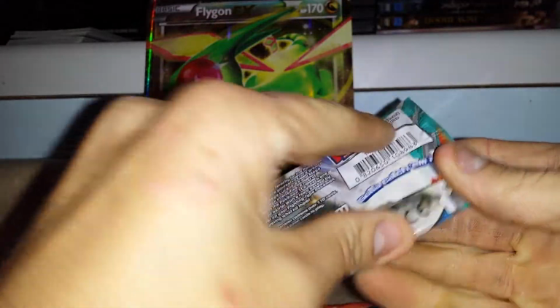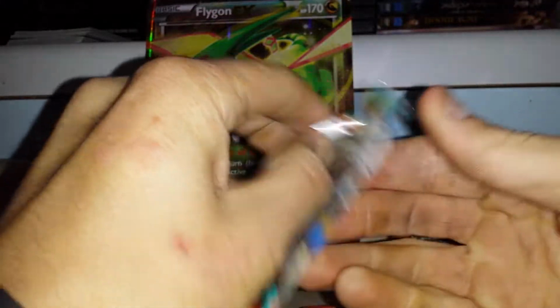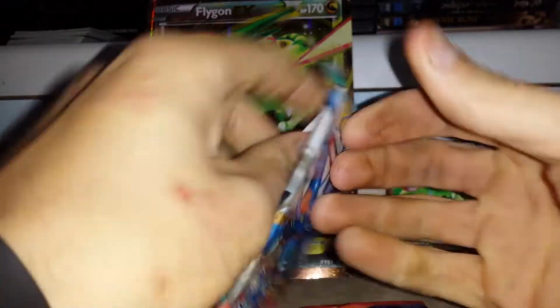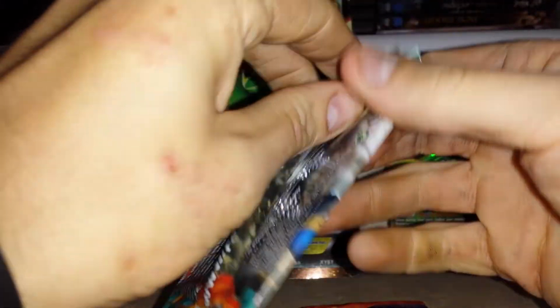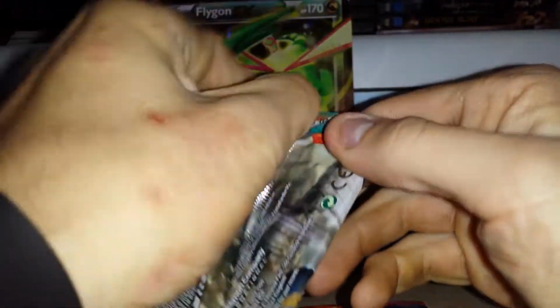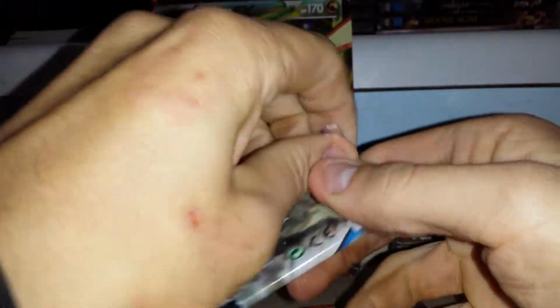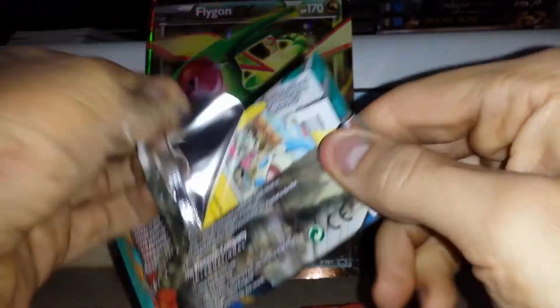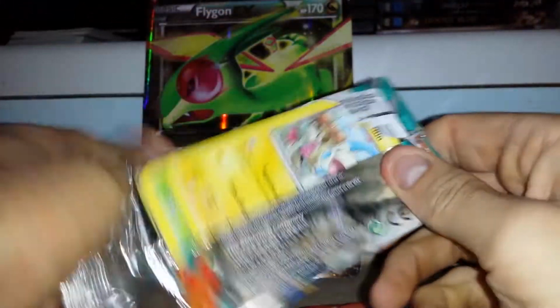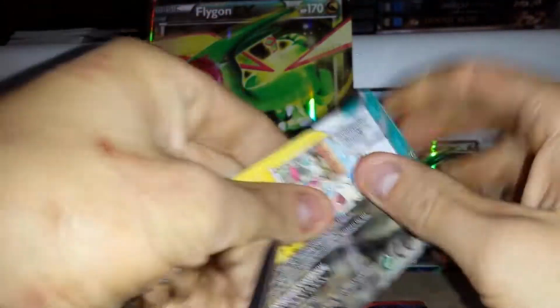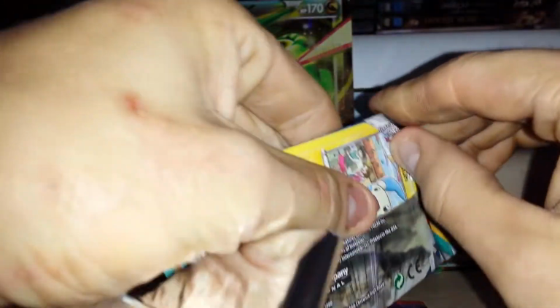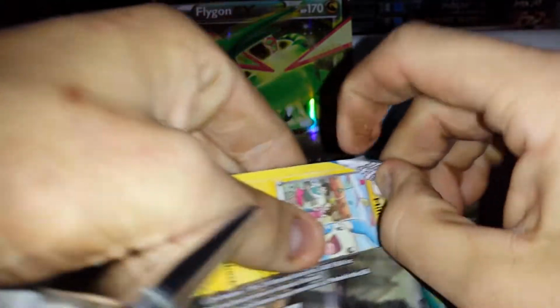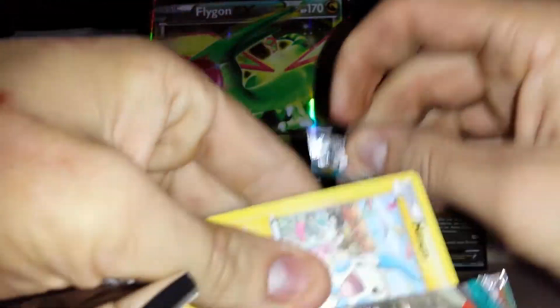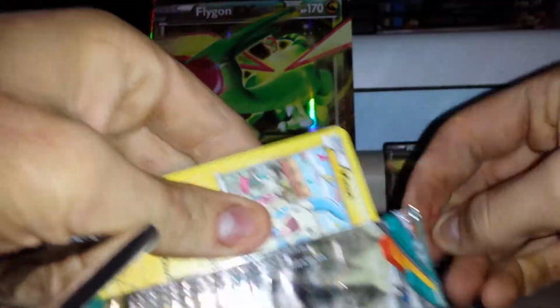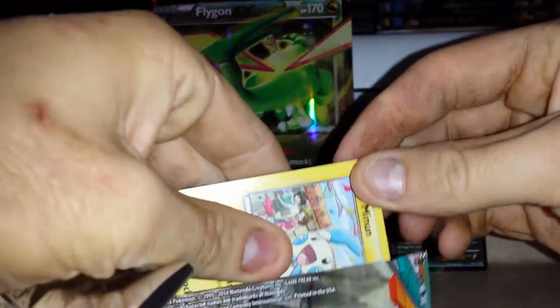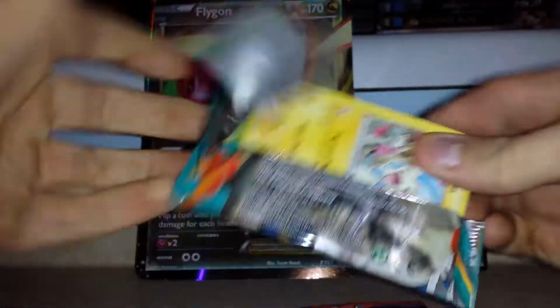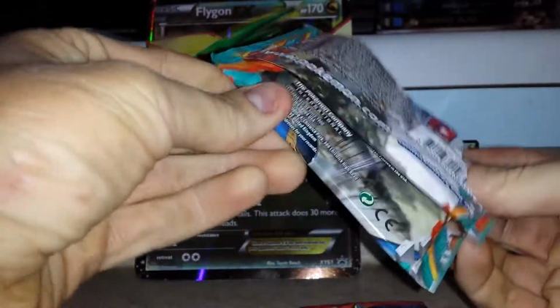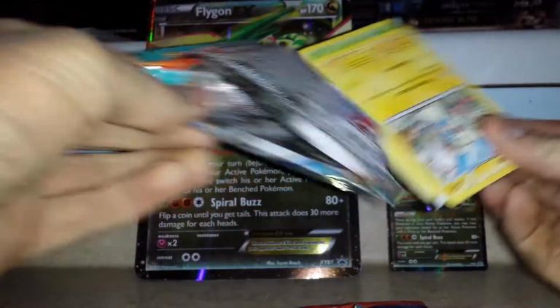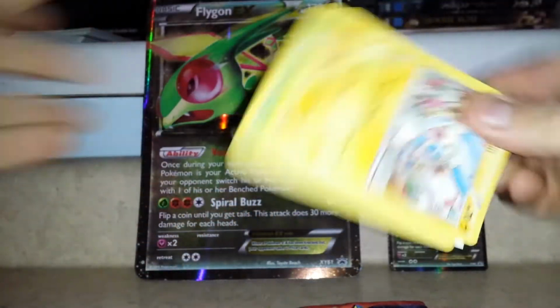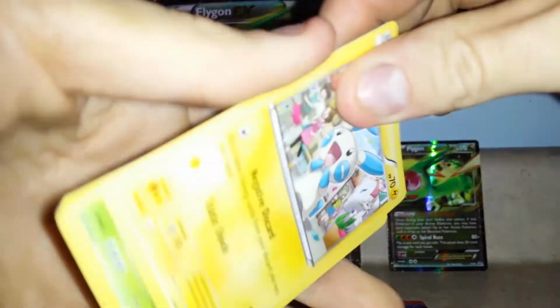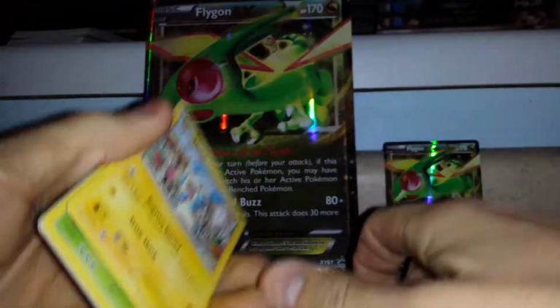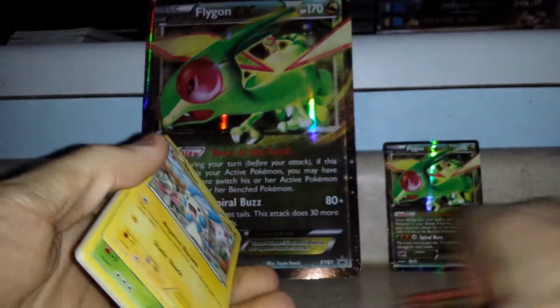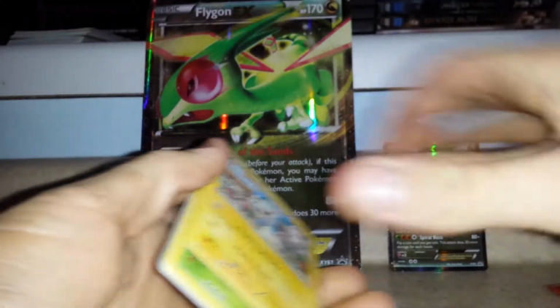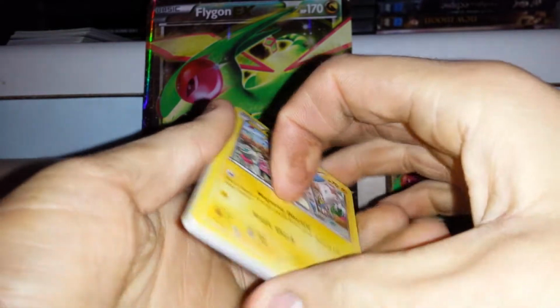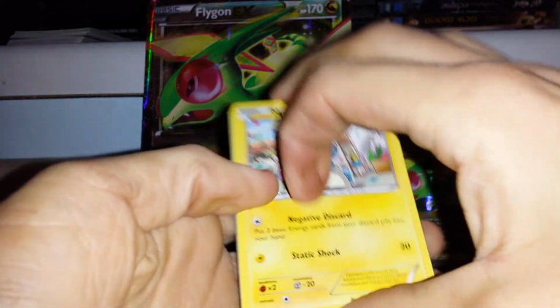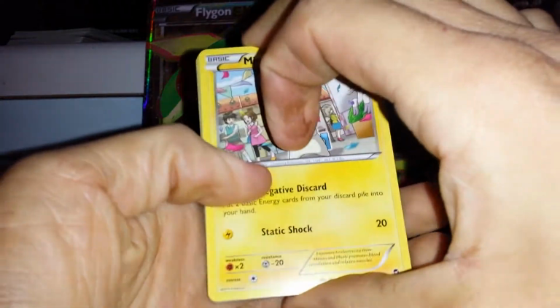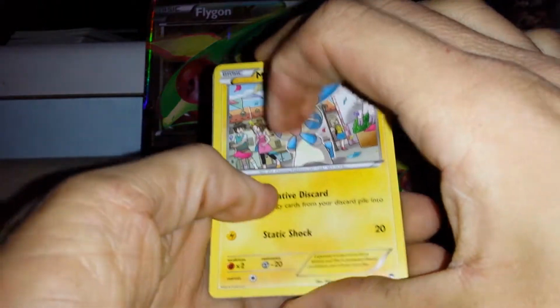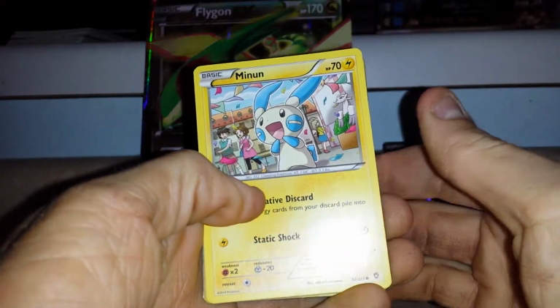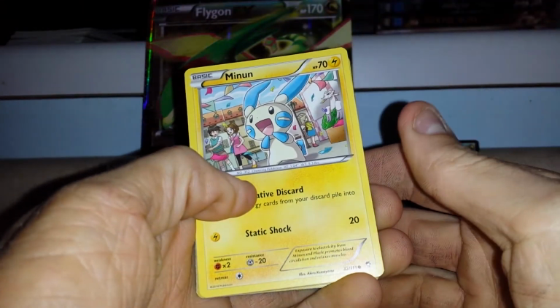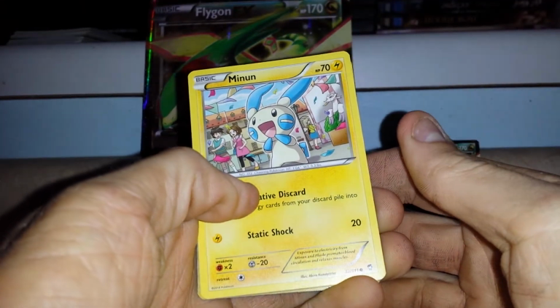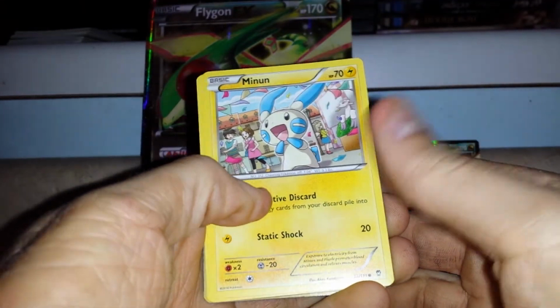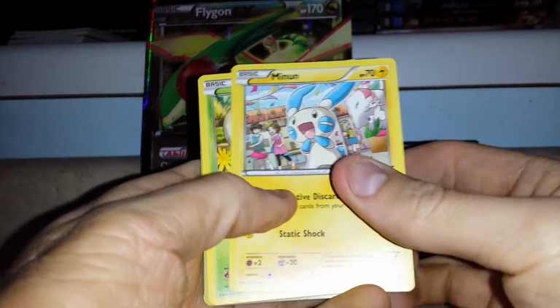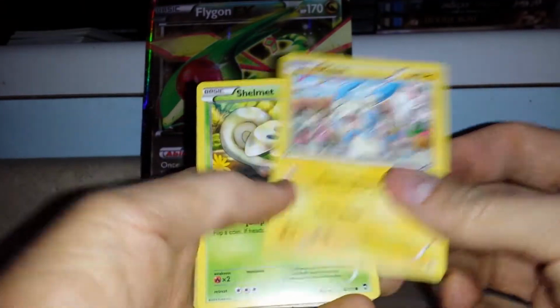I believe we'll go ahead and start with Furious Fists. It'd be really cool to pull a rare — just give me an ultra rare, it doesn't even matter which one. To start things off we have Minun.